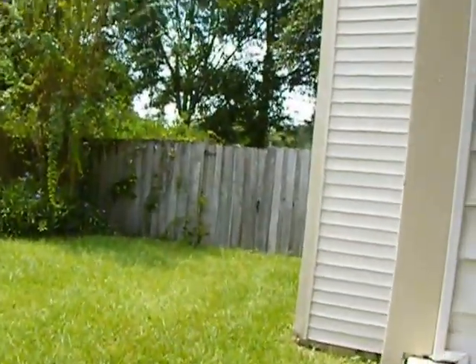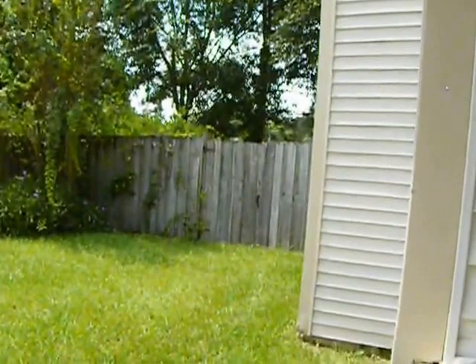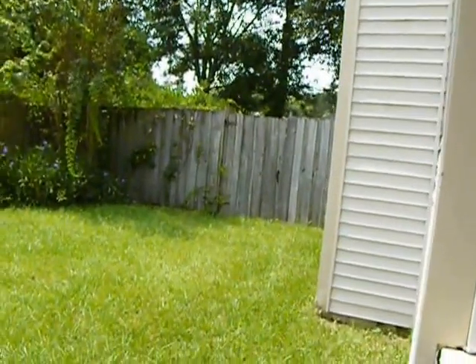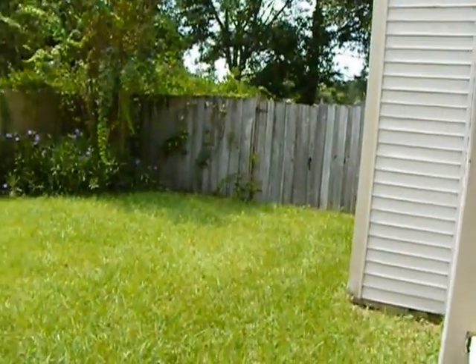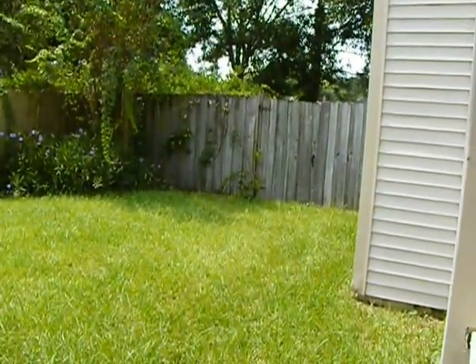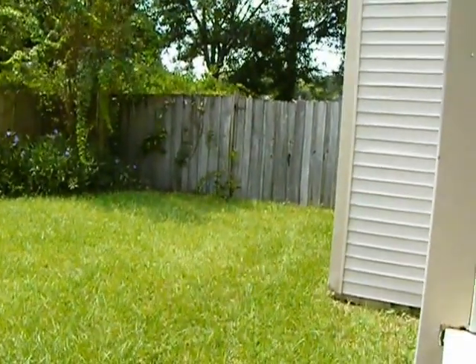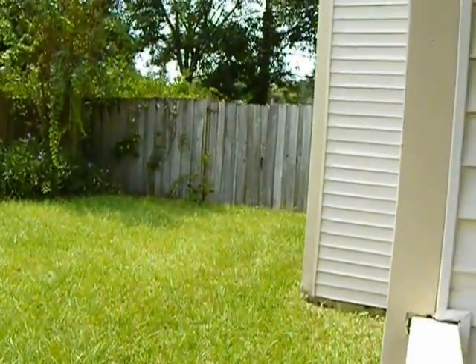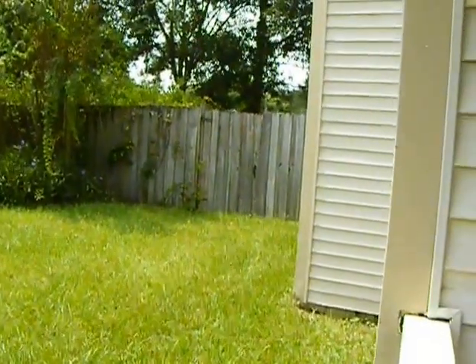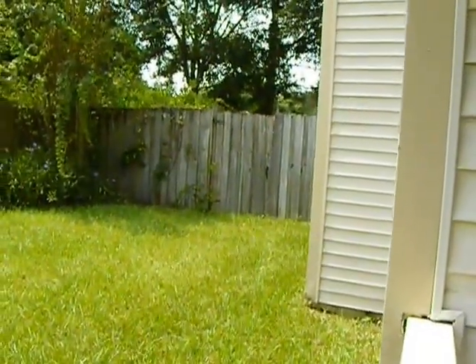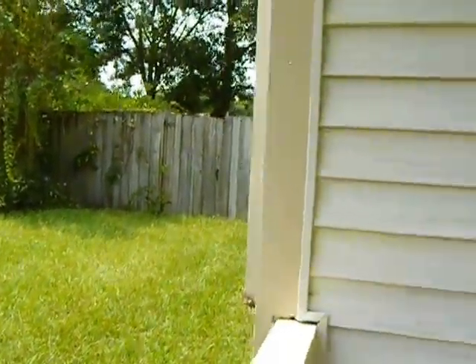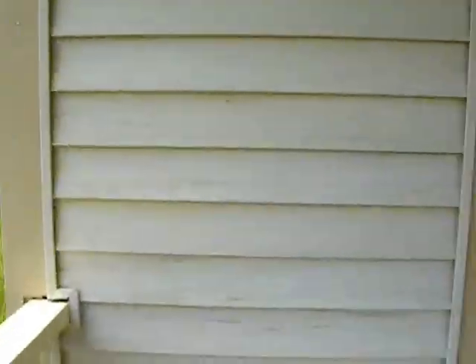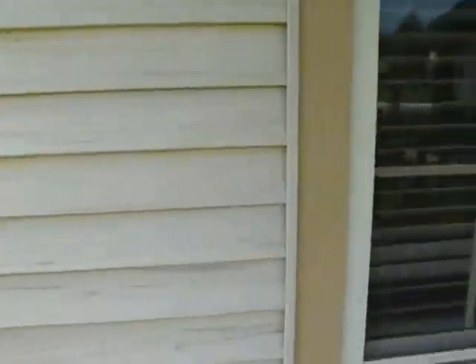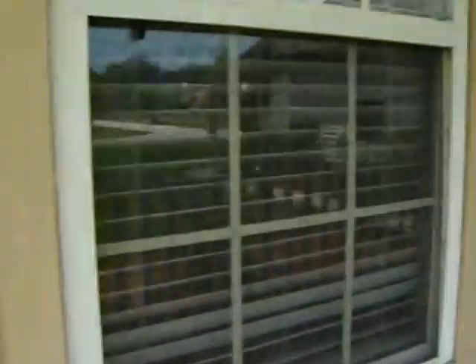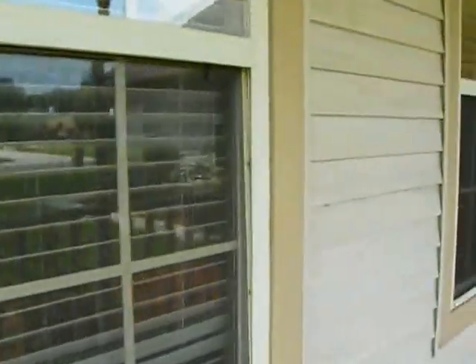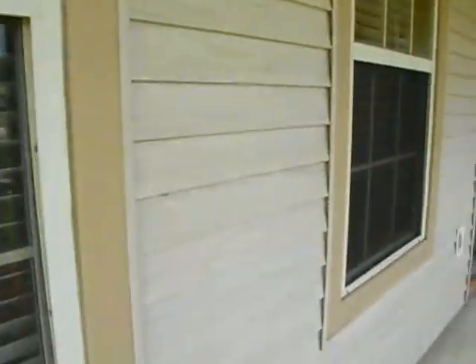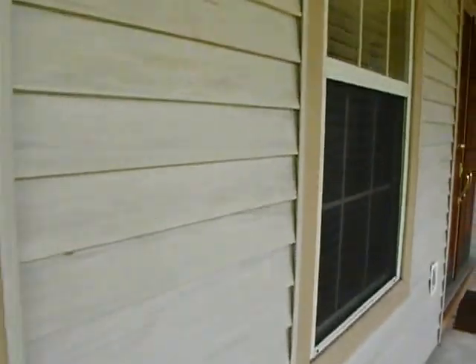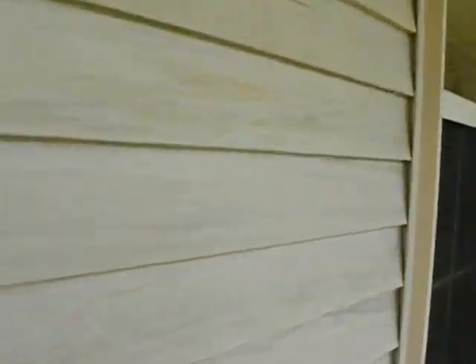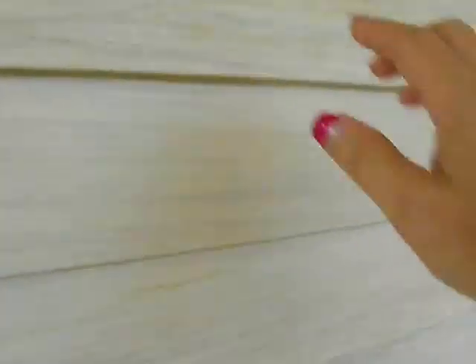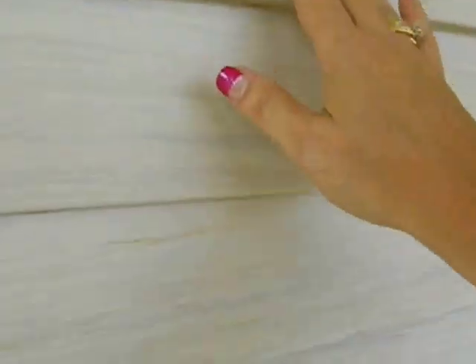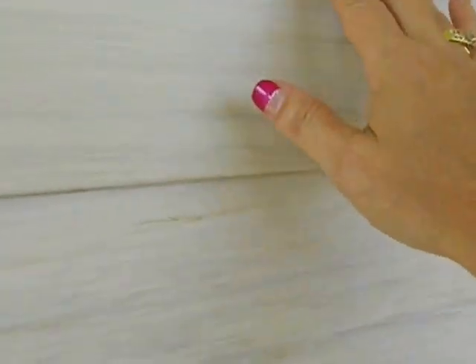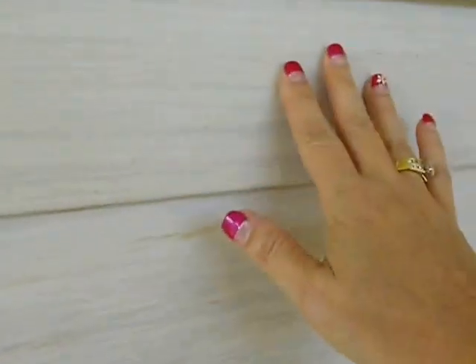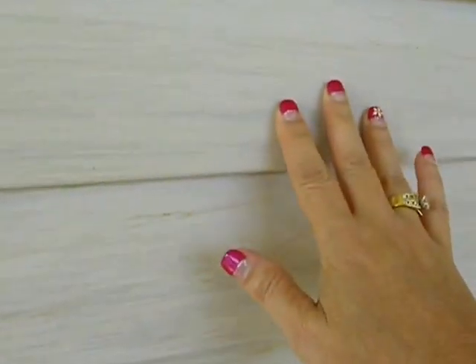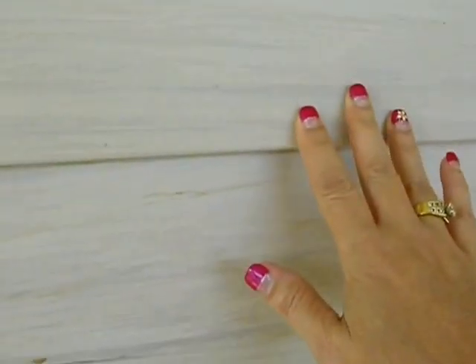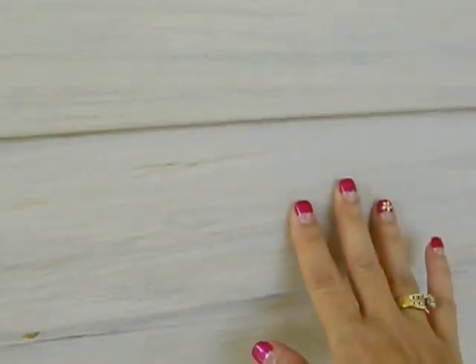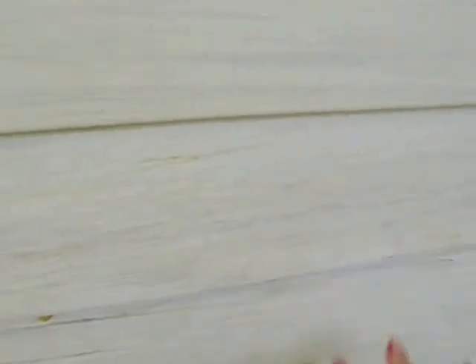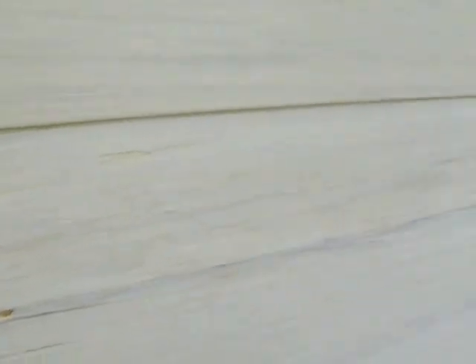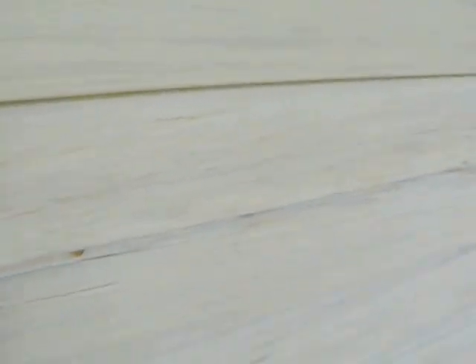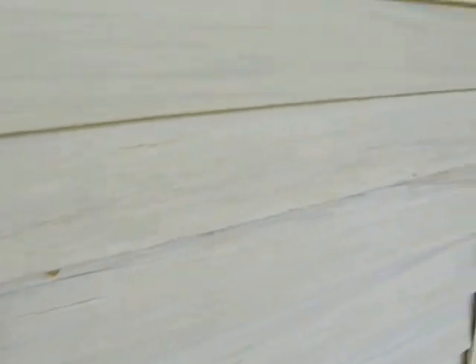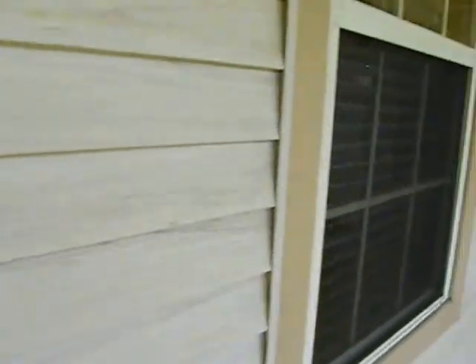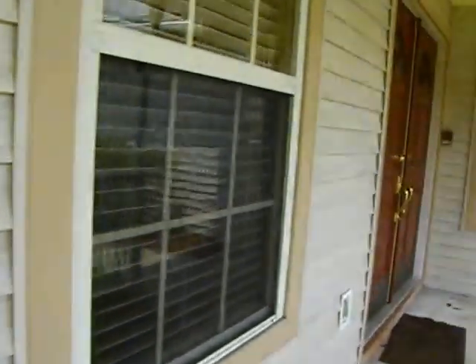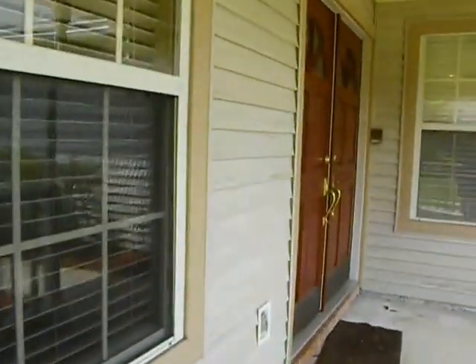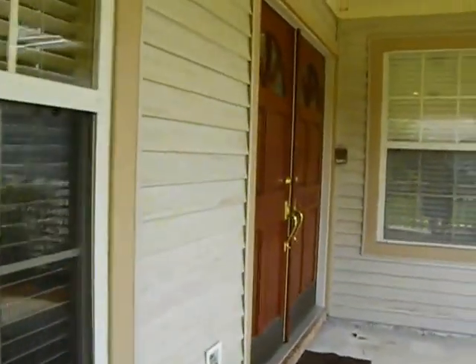This gate leads to the back of the home. The siding here has a different texture to it — it looks like it's been stained, kind of unique and looking like wood.